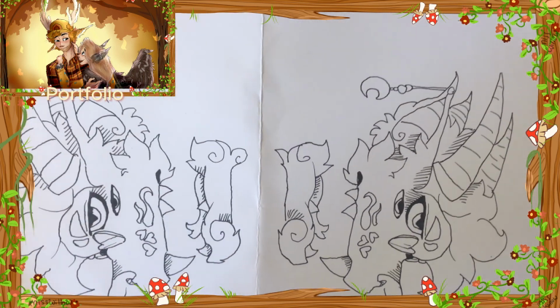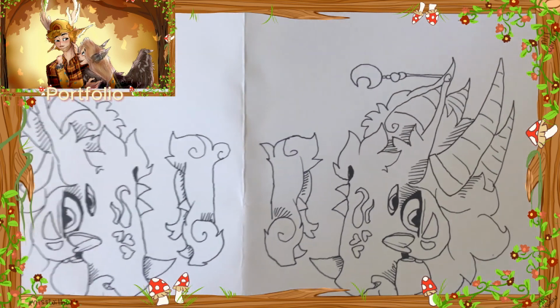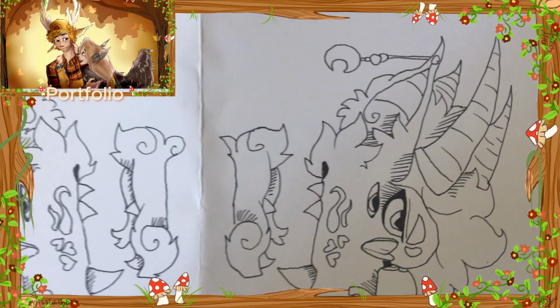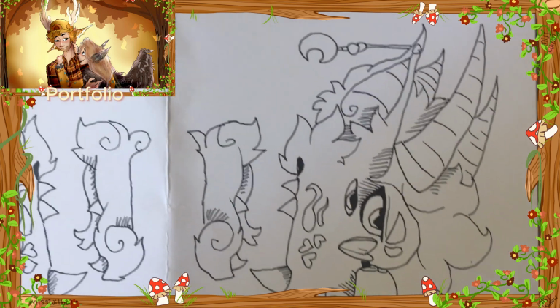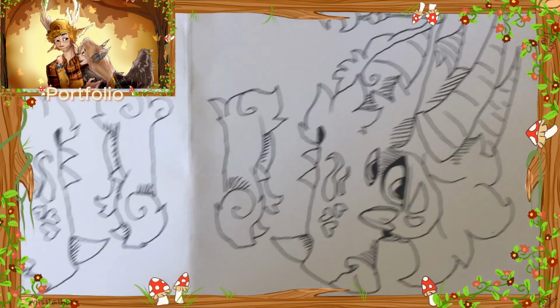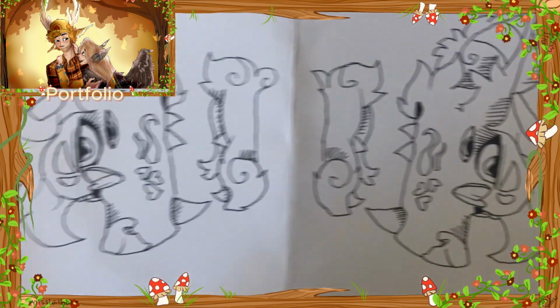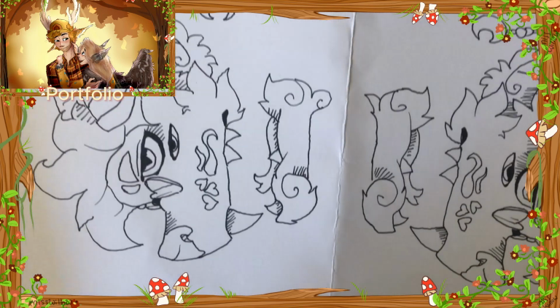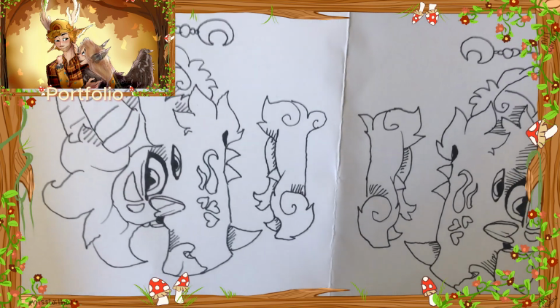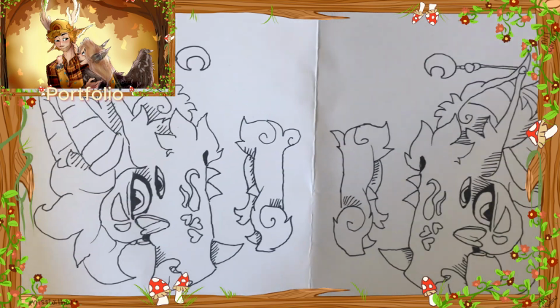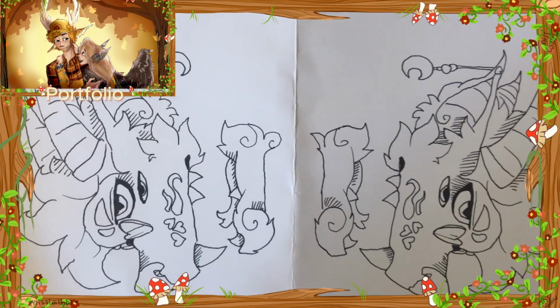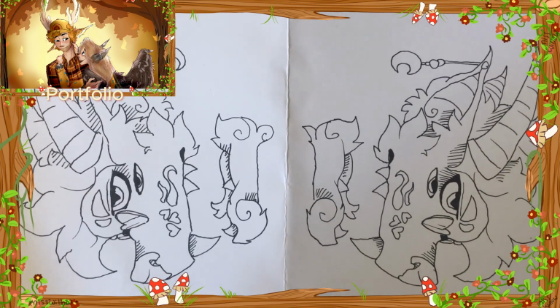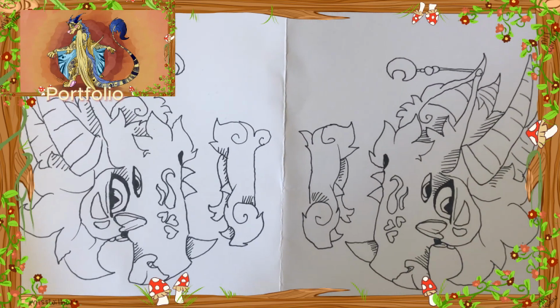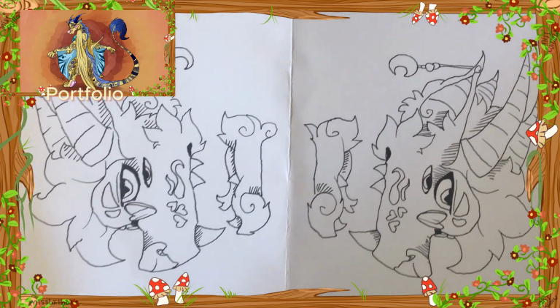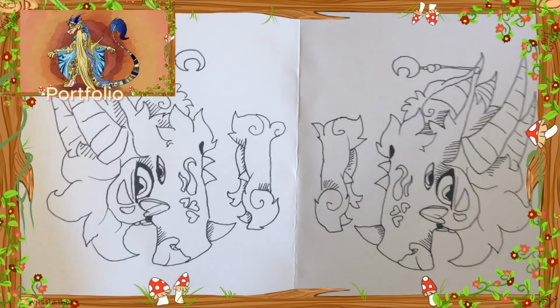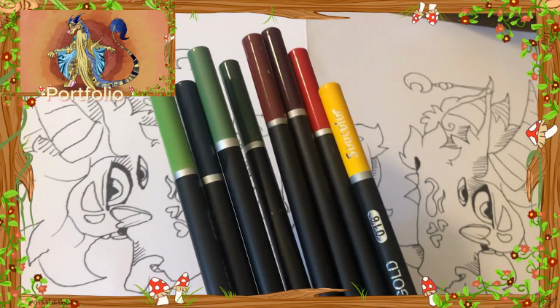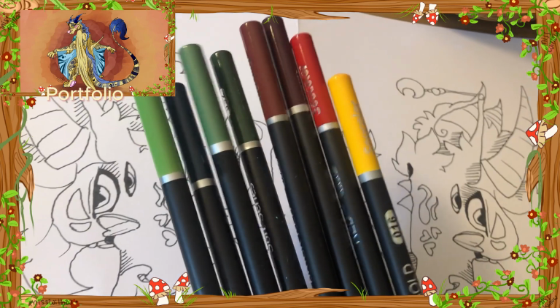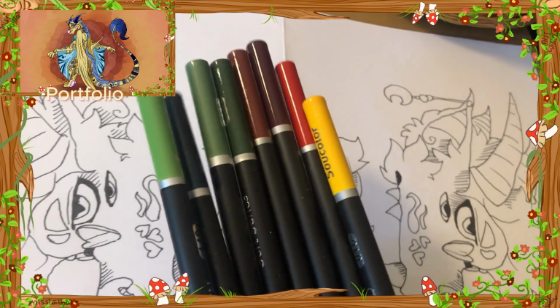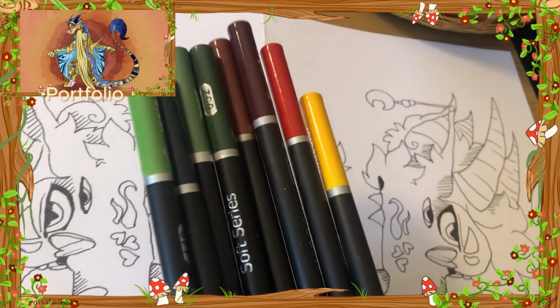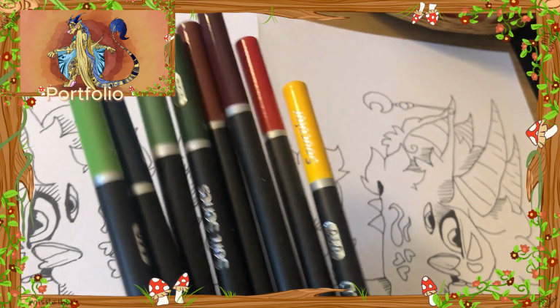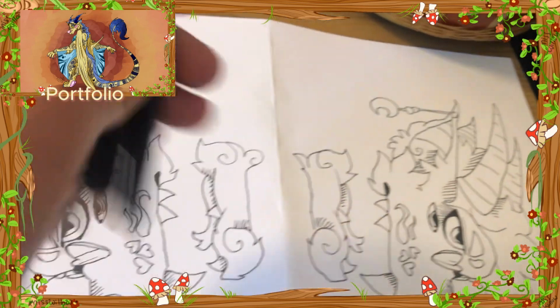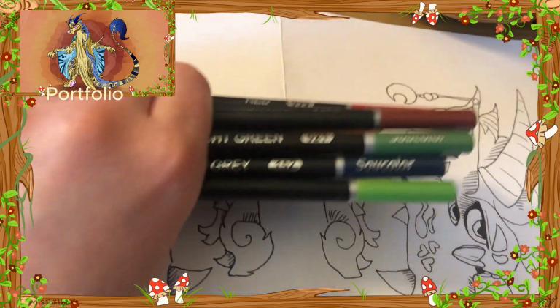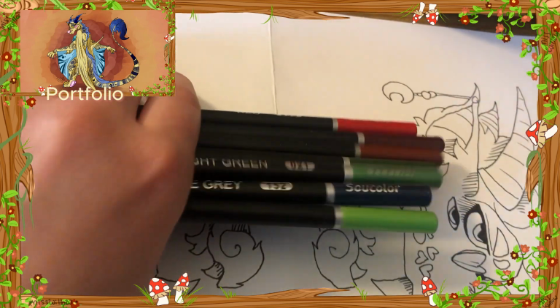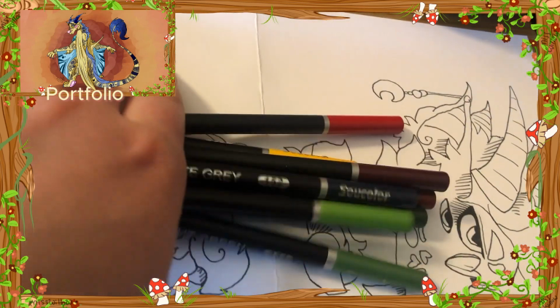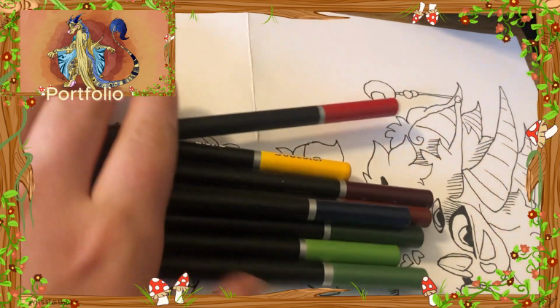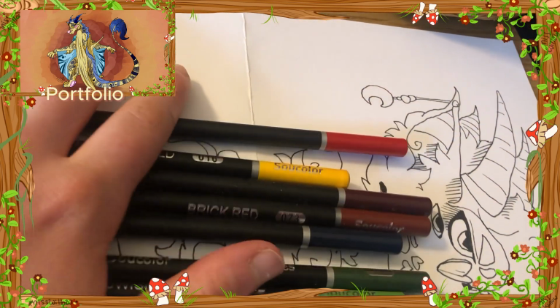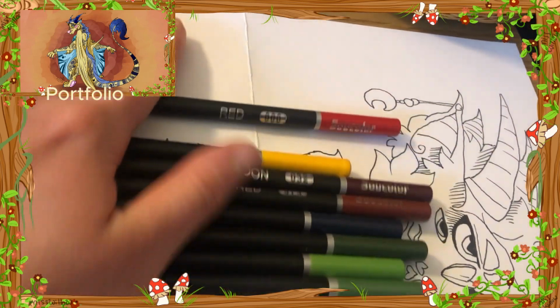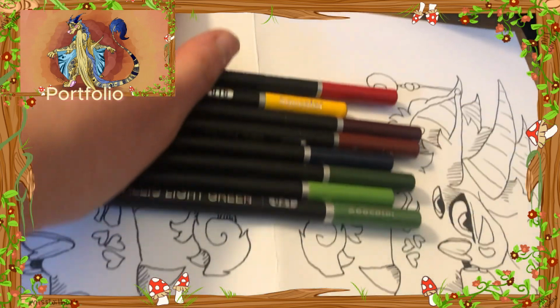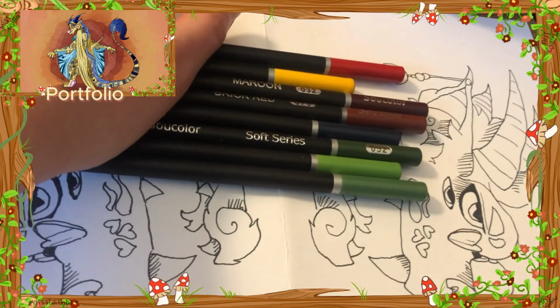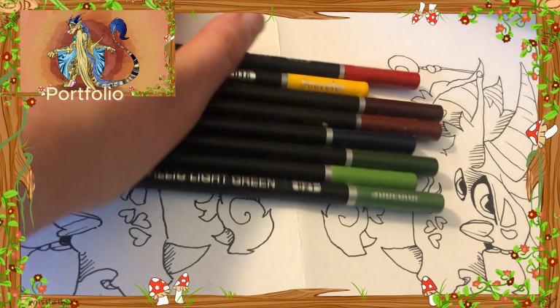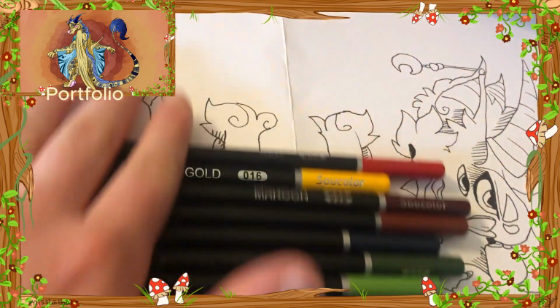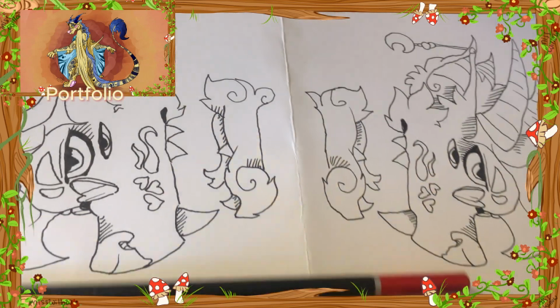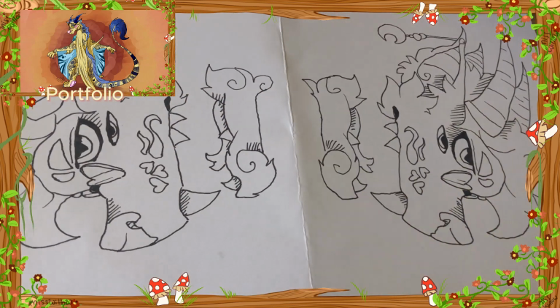Of course, I start by drawing one side and then tracing it over on the other side to make them face the opposite way, using a light source. Here's the color palette I'll be using — I think it'll work pretty well. Kind of earthy tones with nature and forest.